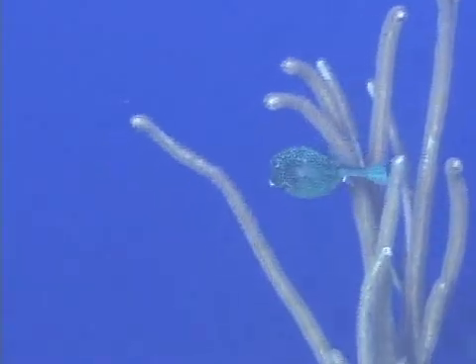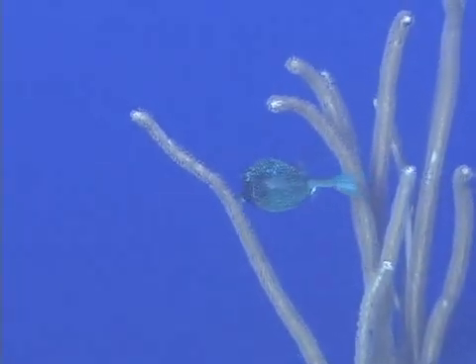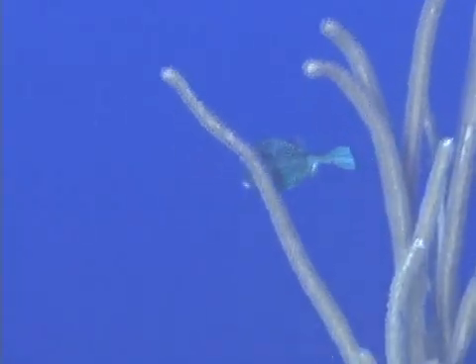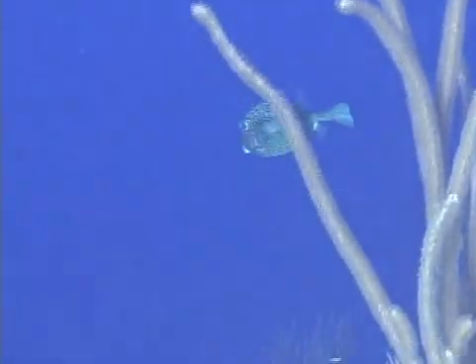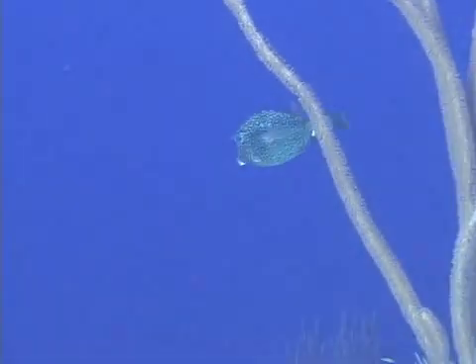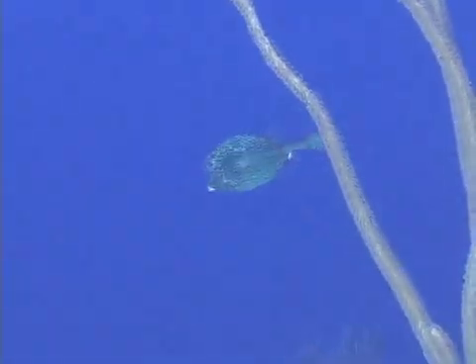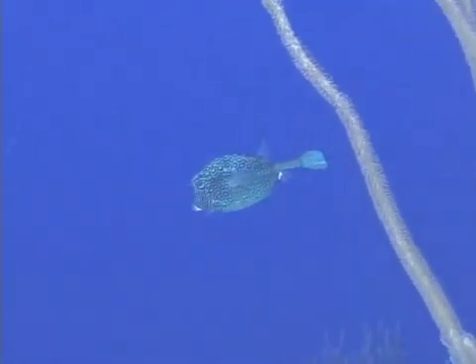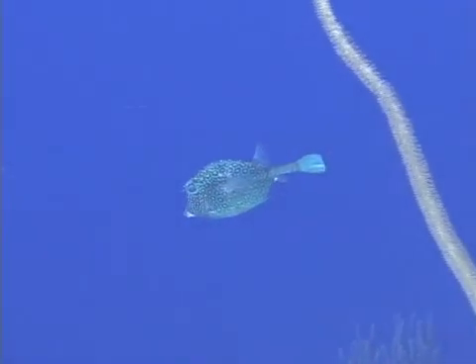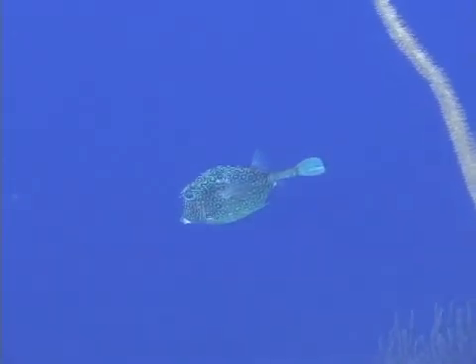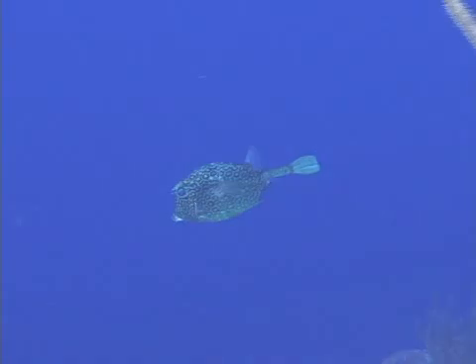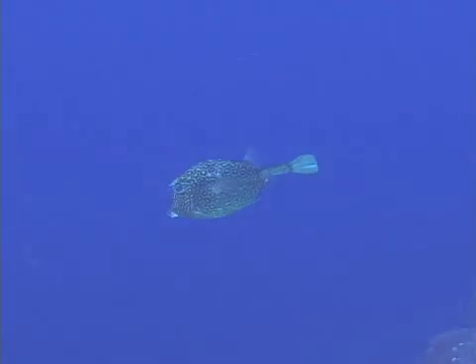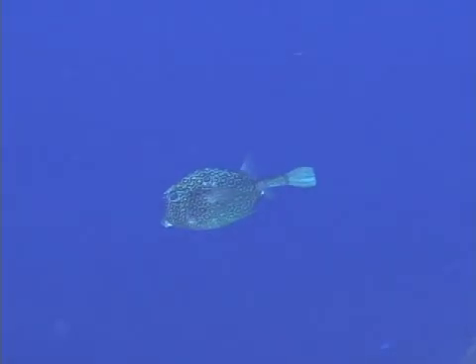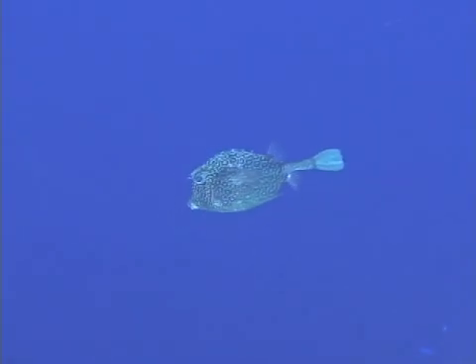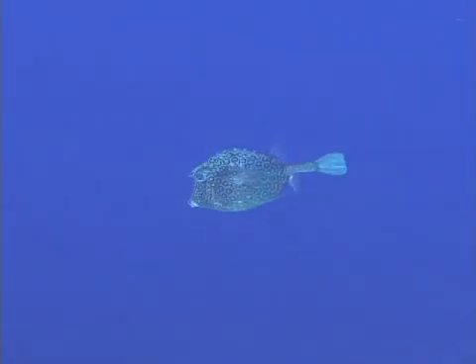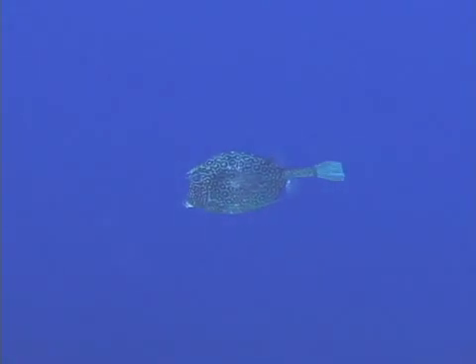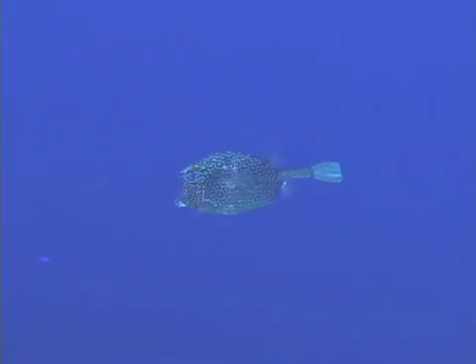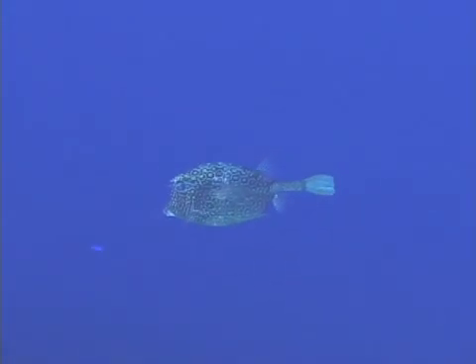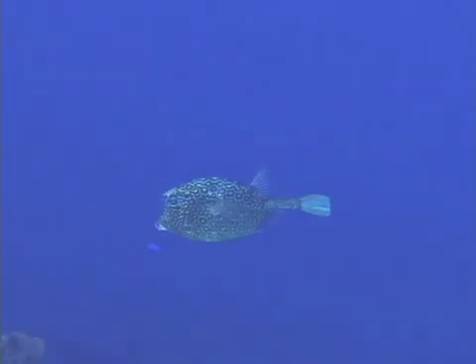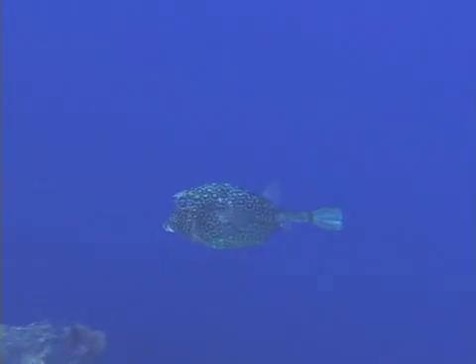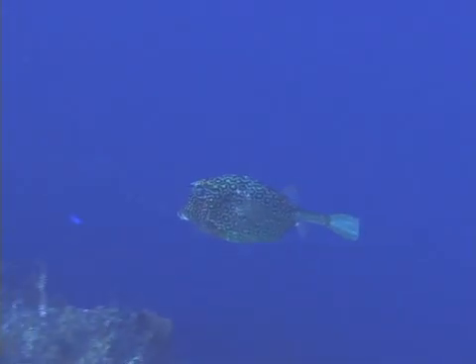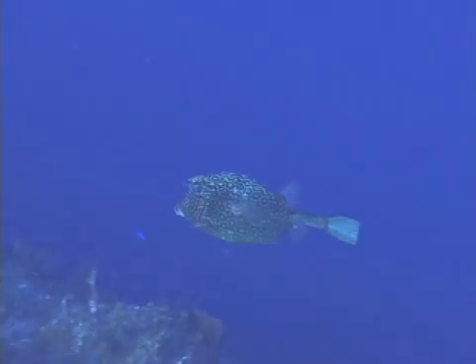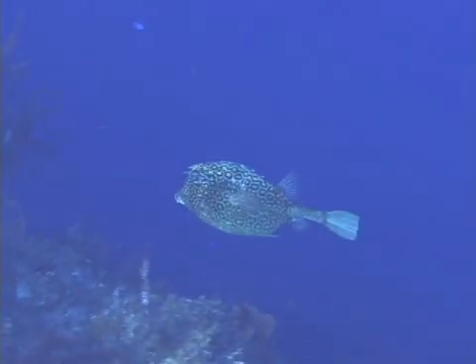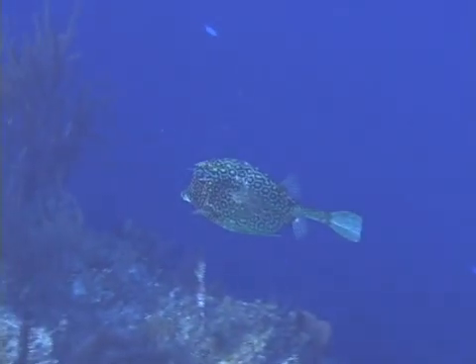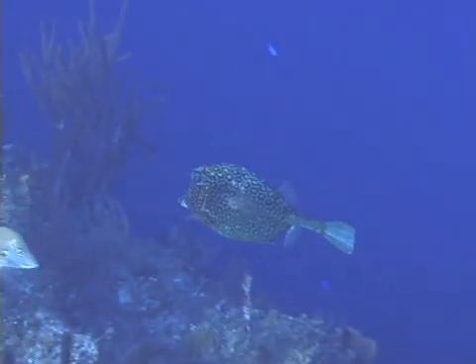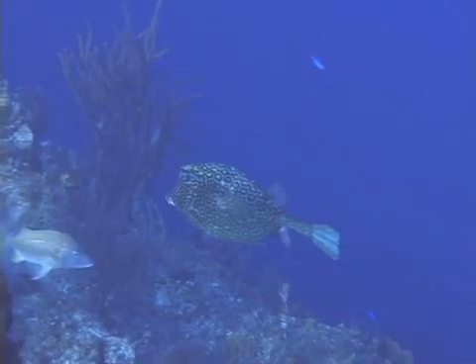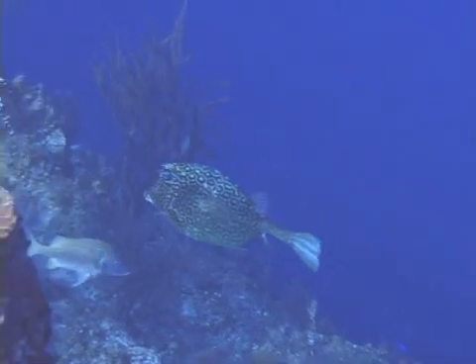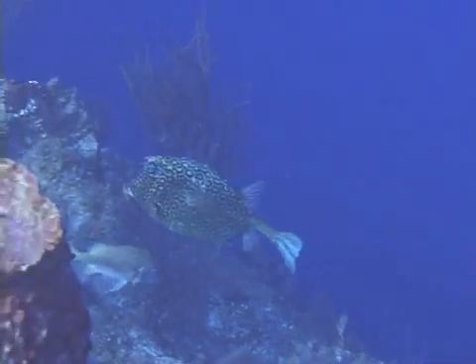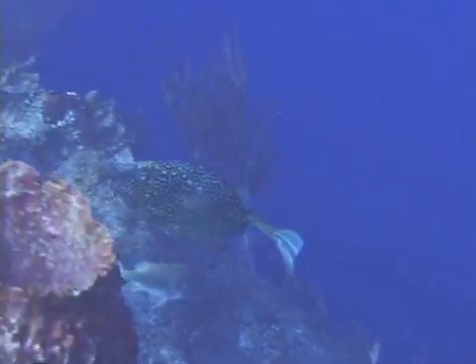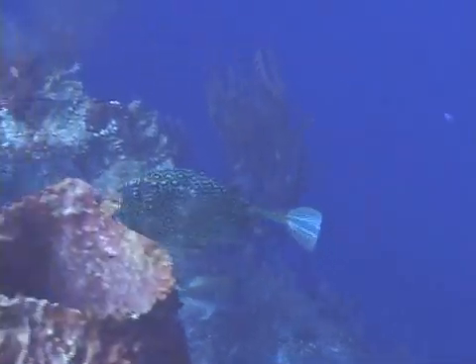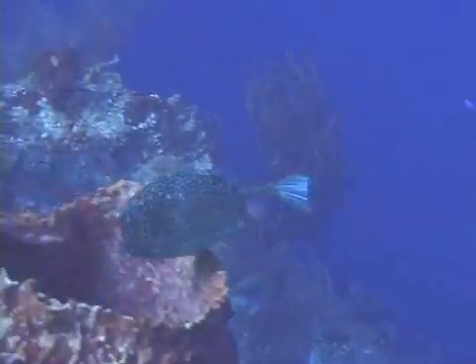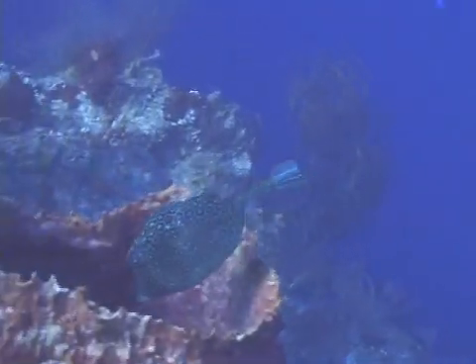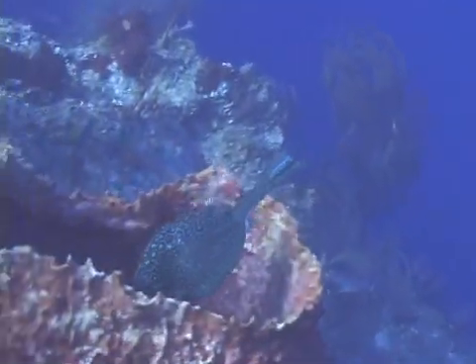Honeycomb cowfish are members of the boxfish family of fish, which means they have a triangular body that is not flexible. This means they are fairly awkward swimmers, relying on camouflage and their hard and oddly shaped body to avoid predation.